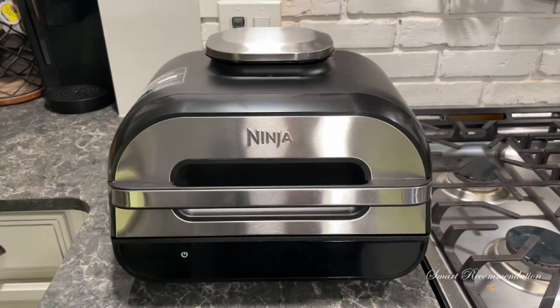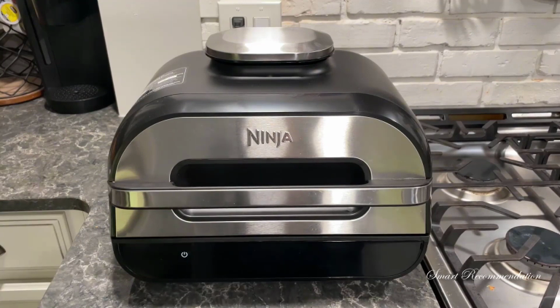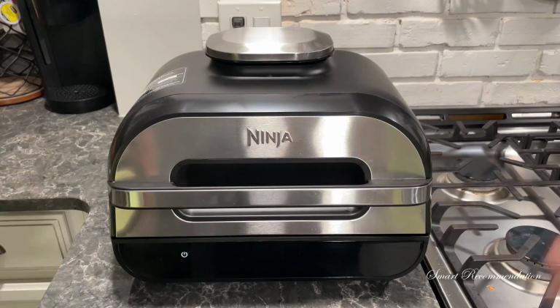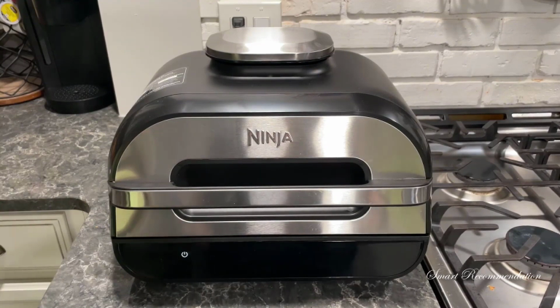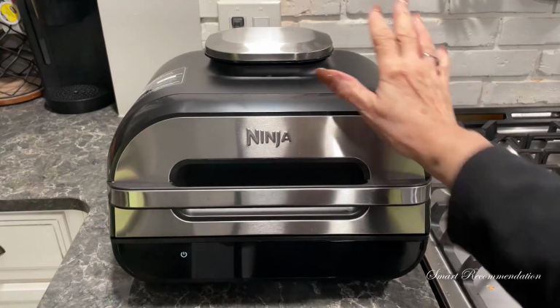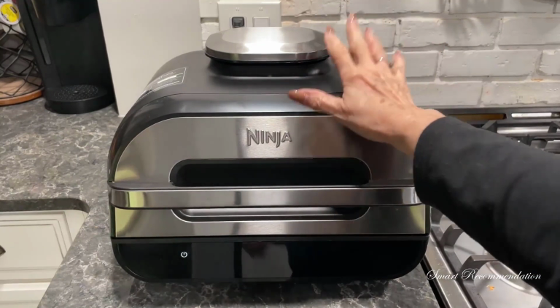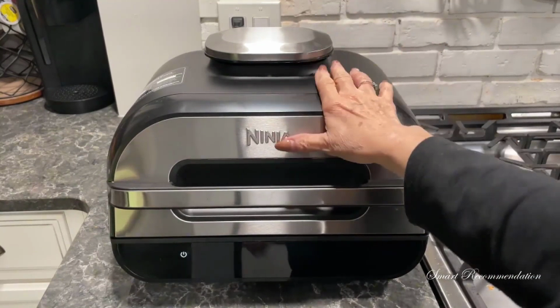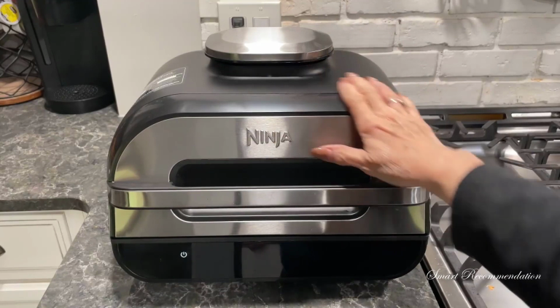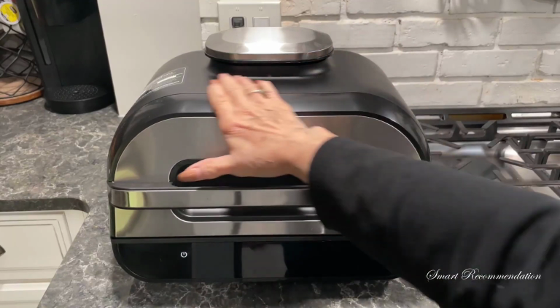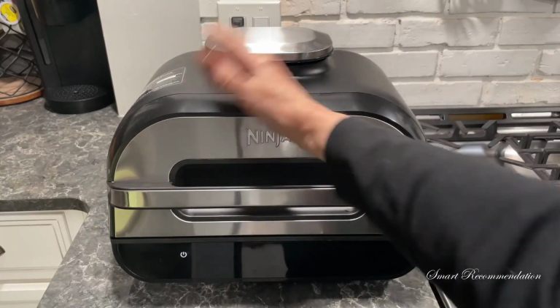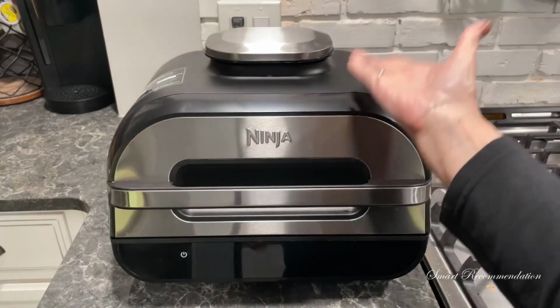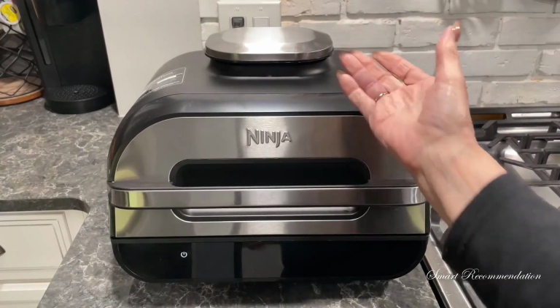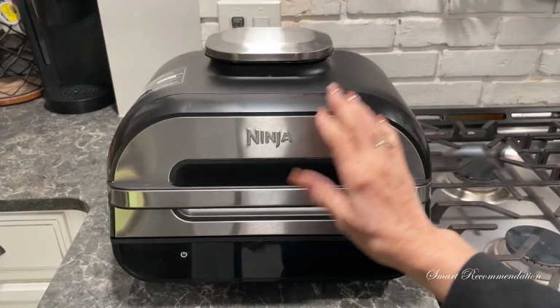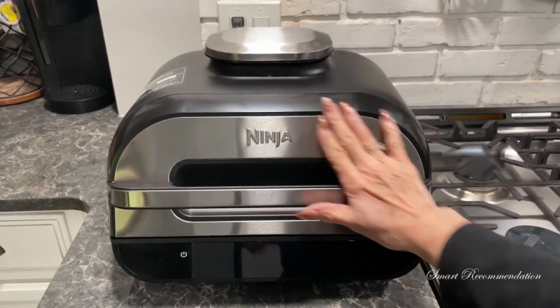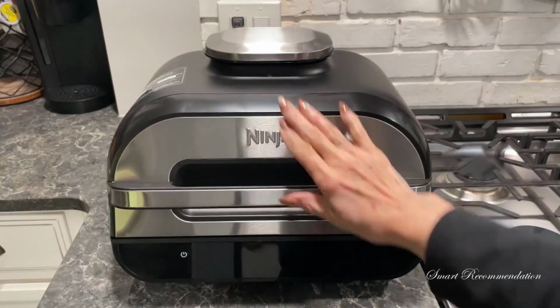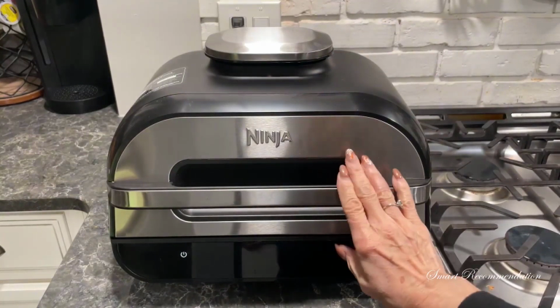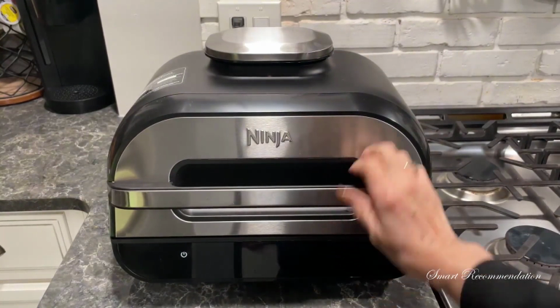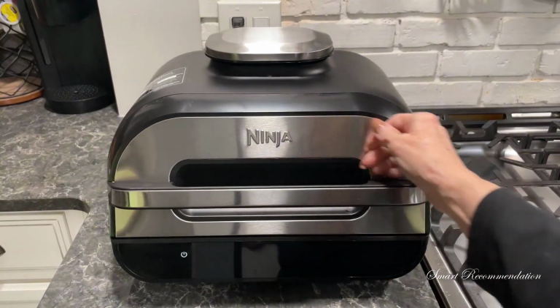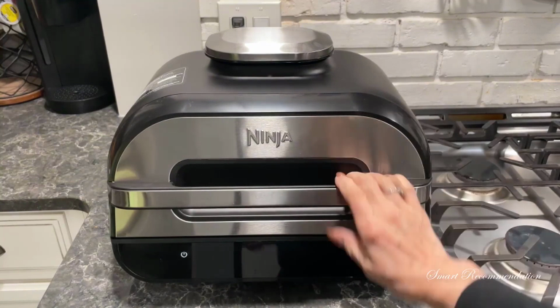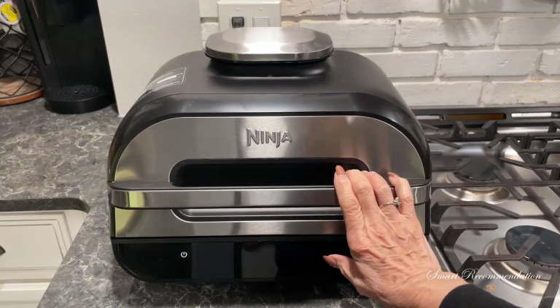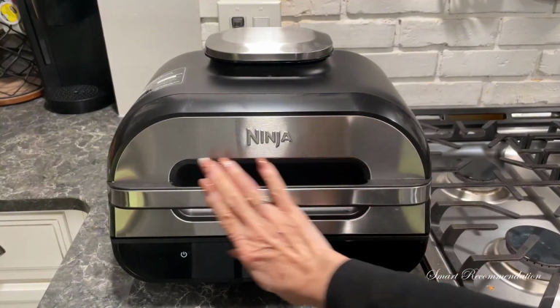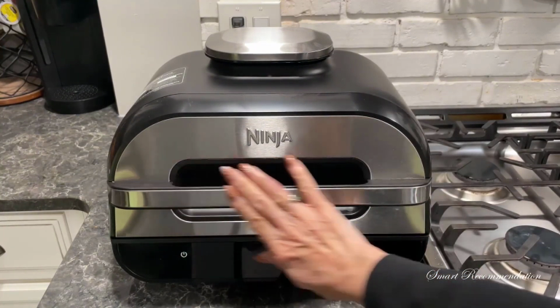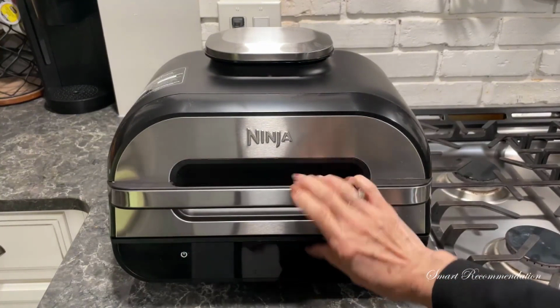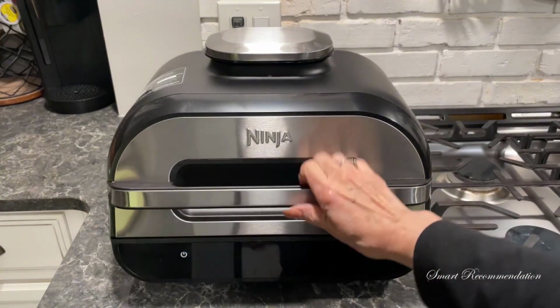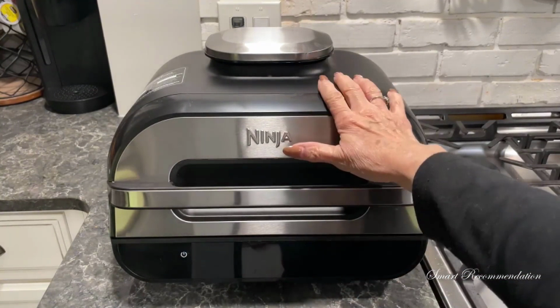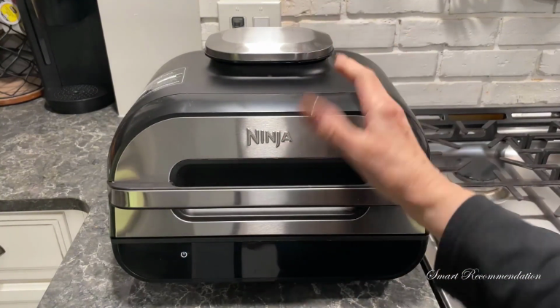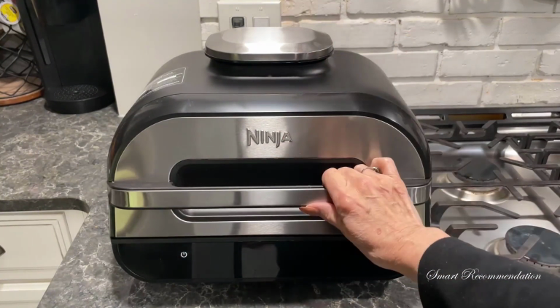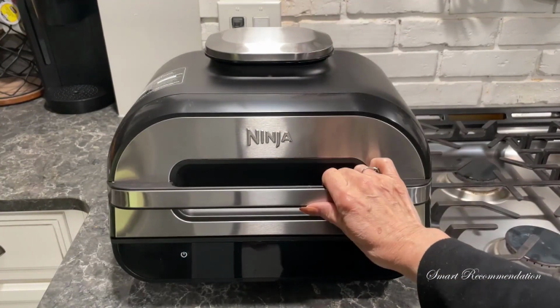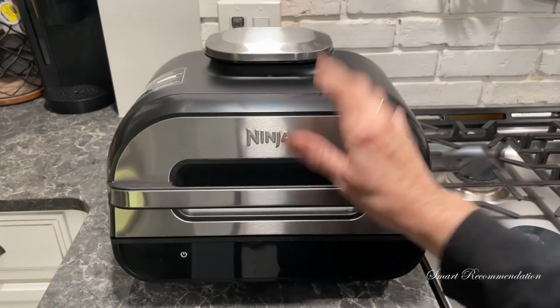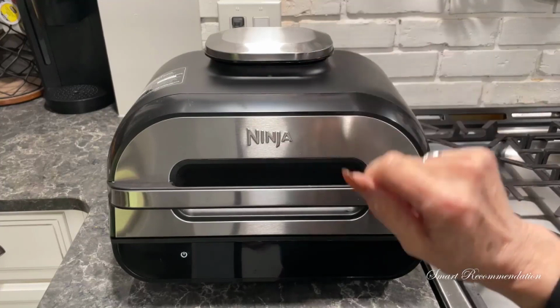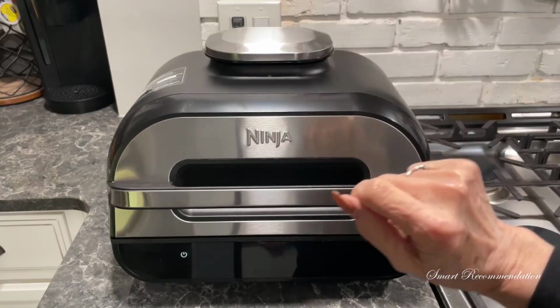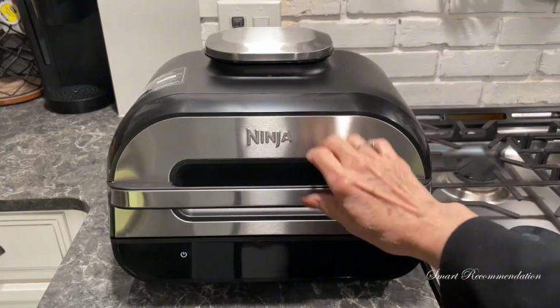First, I want to point out how nice this looks on my countertop. The black and stainless steel look really complements all of my other appliances in my kitchen — it's just a really clean look. It does take up a bit of real estate on my countertop, but that's okay.